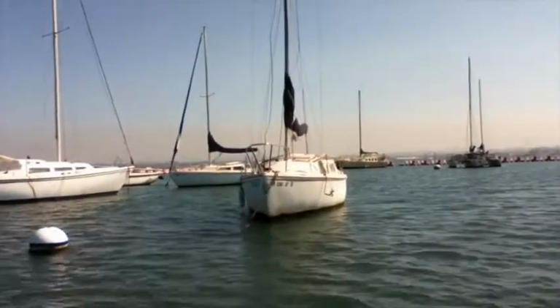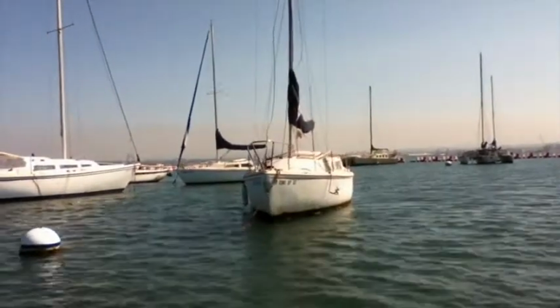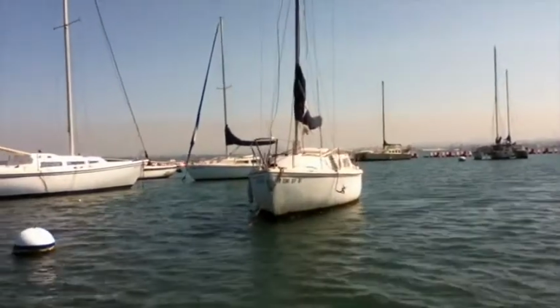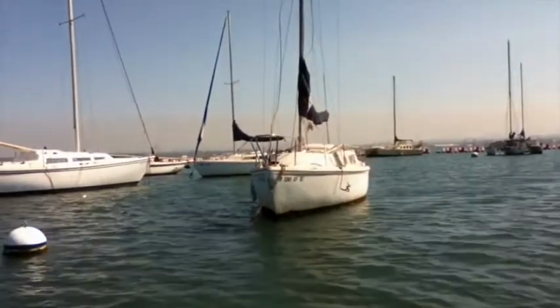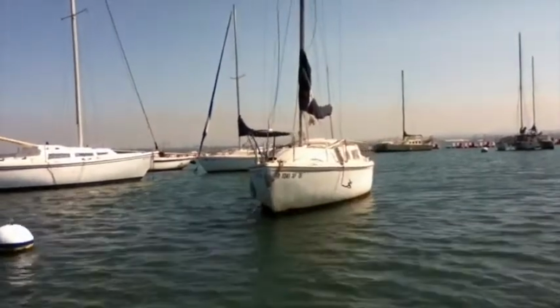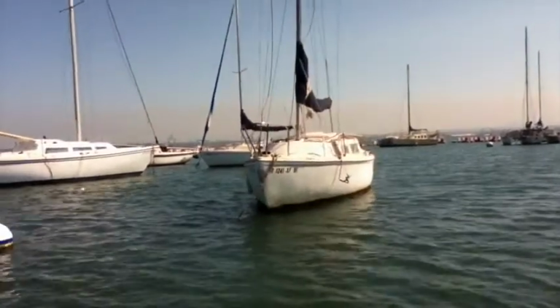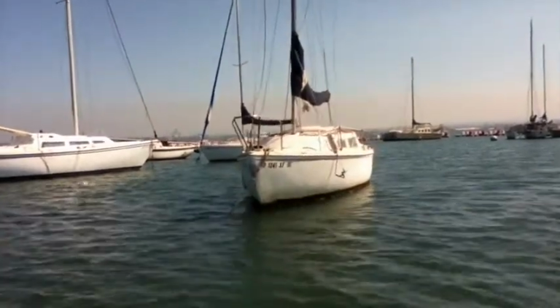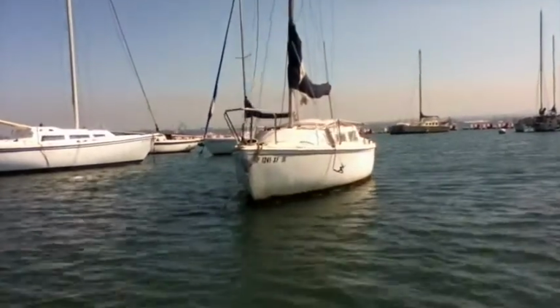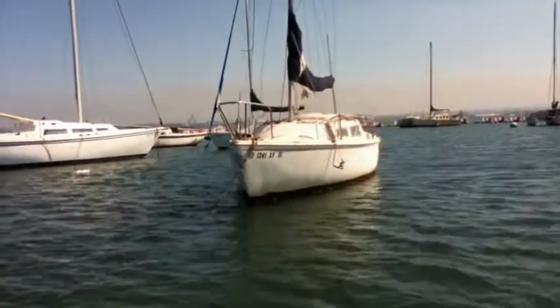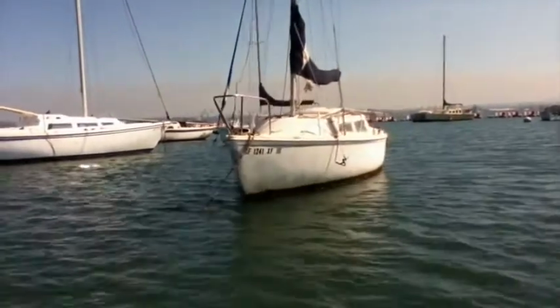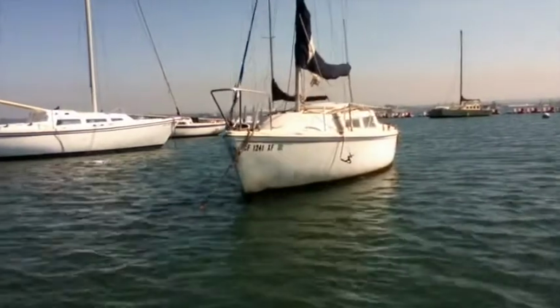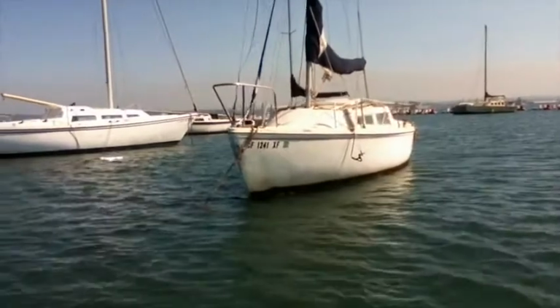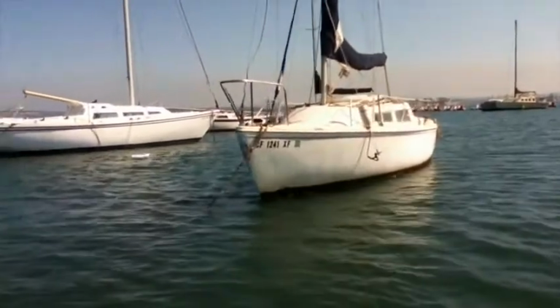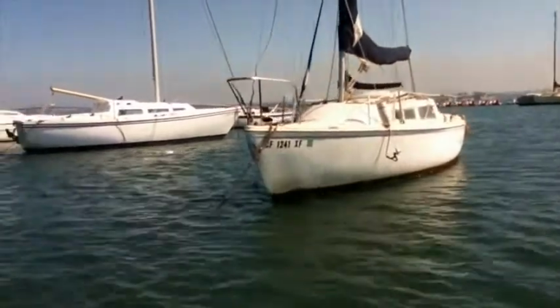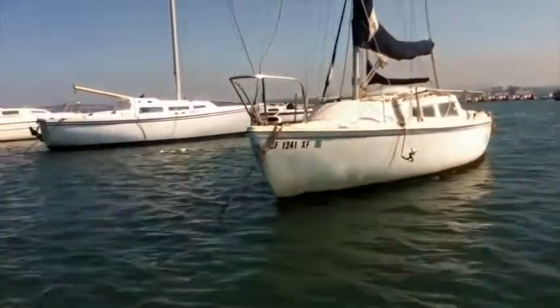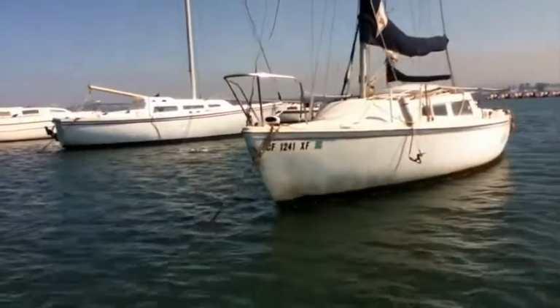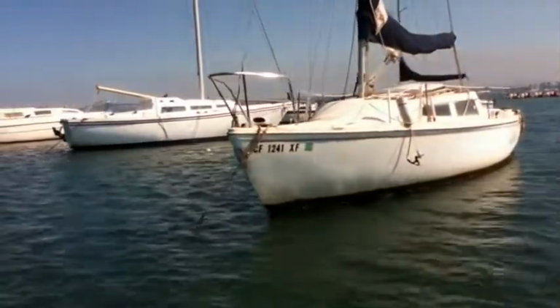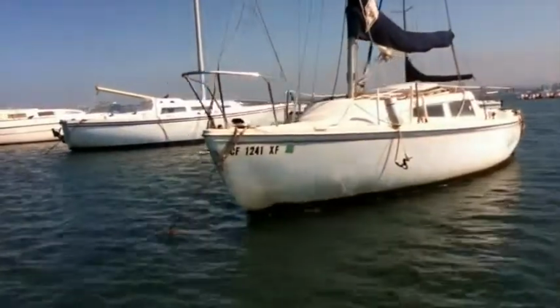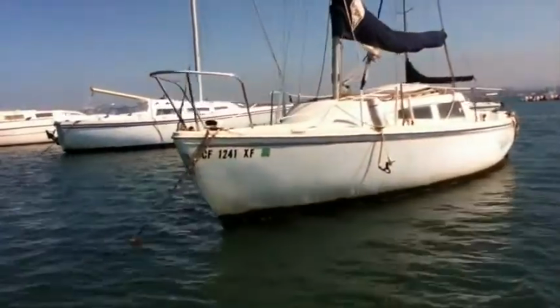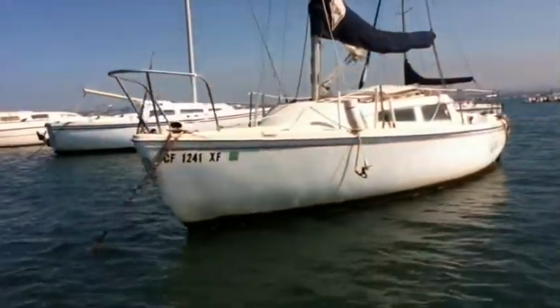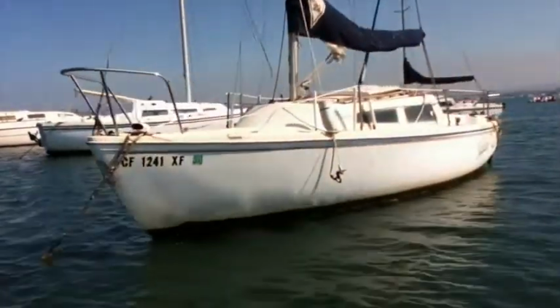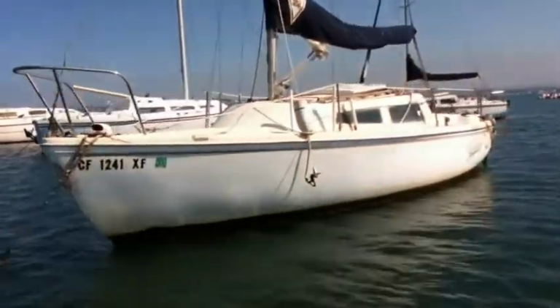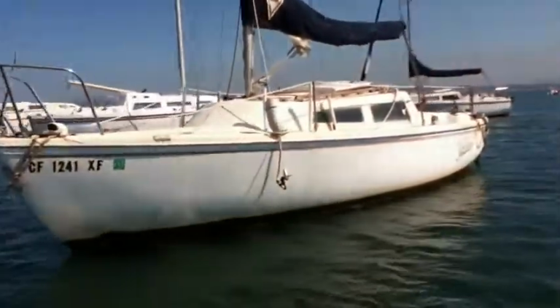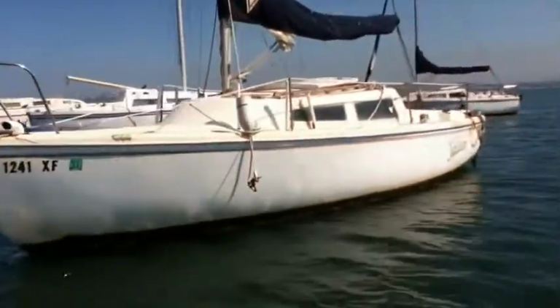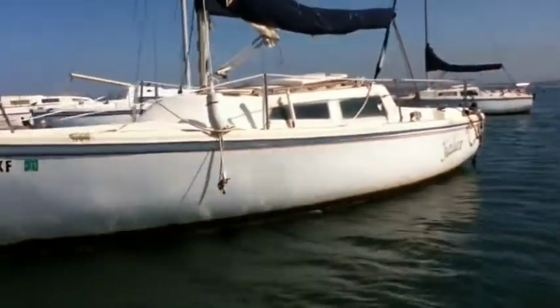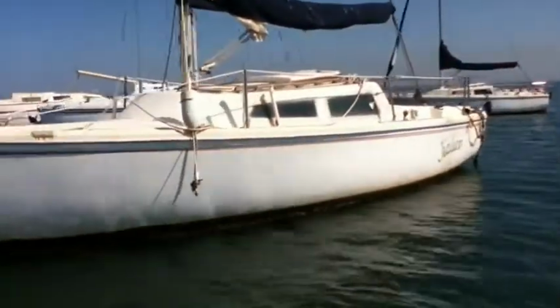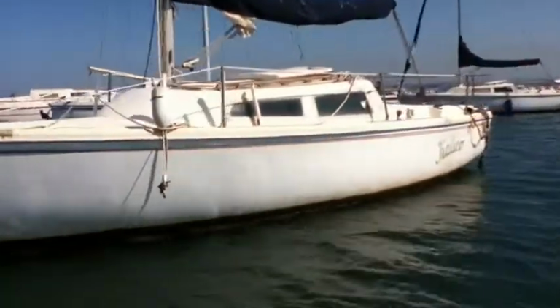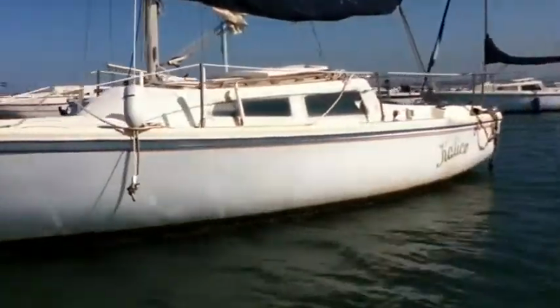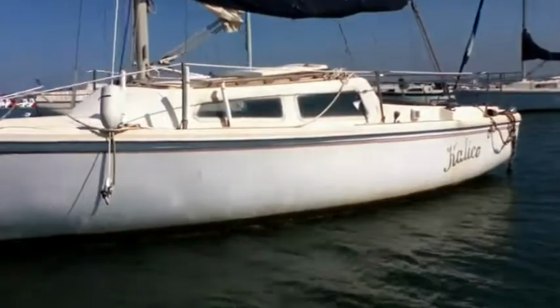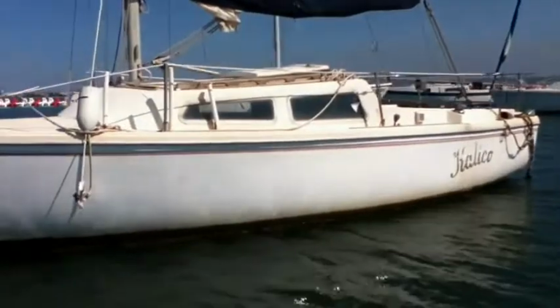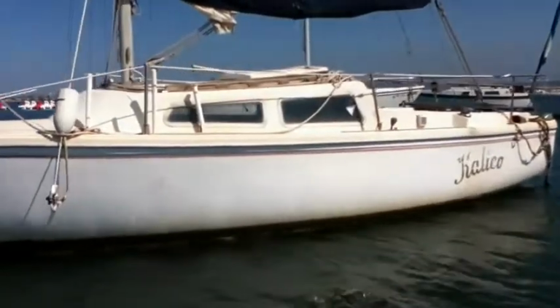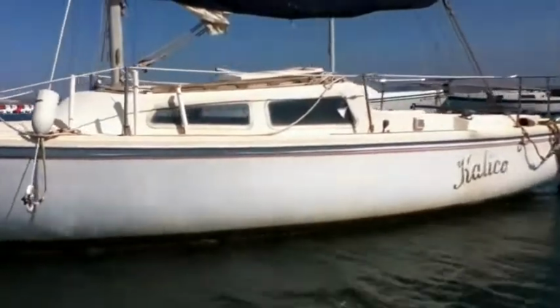You're looking at a 1978 Calico 22-foot sailboat. It has a fiberglass hull with mast and sail. Buyer must remove boat by water.